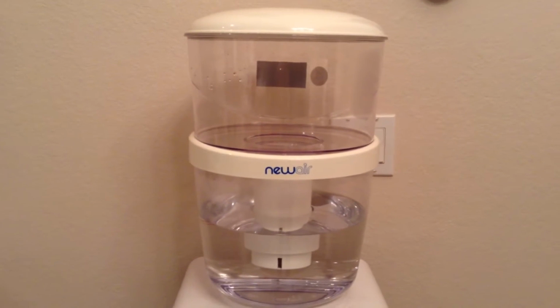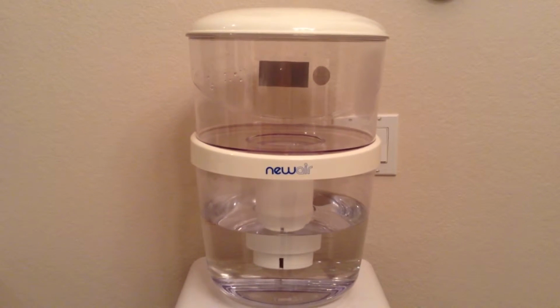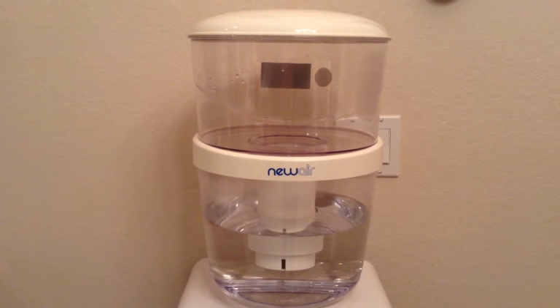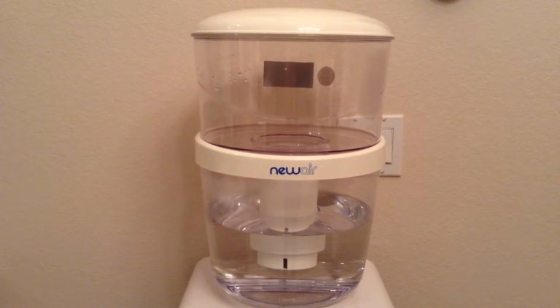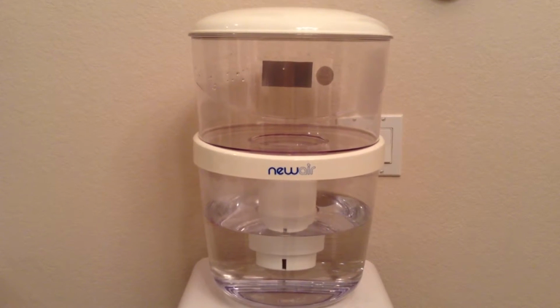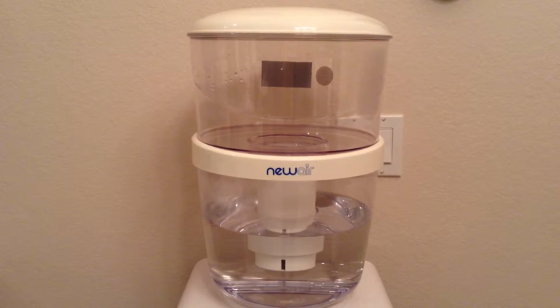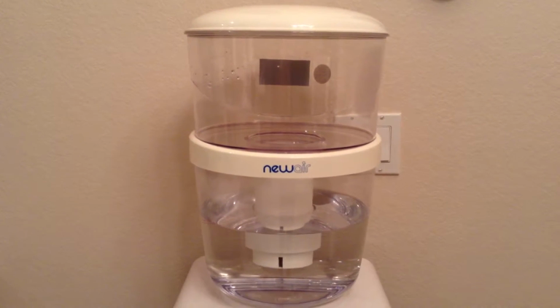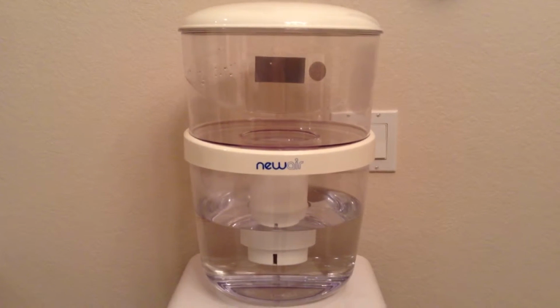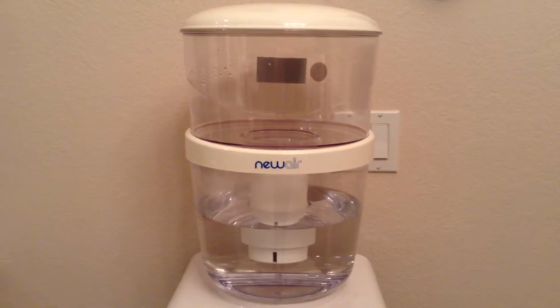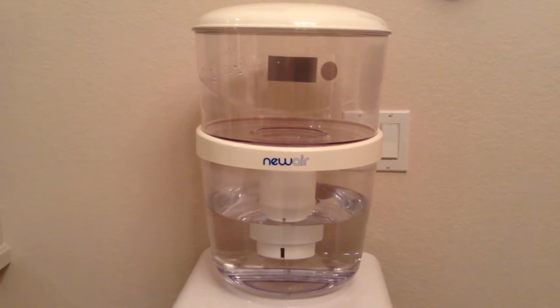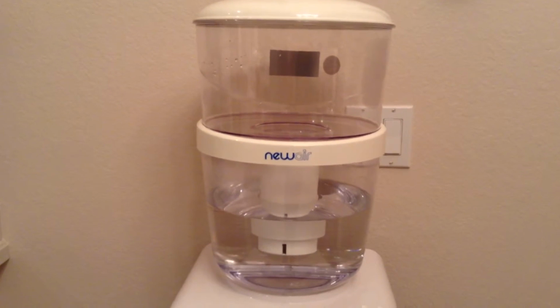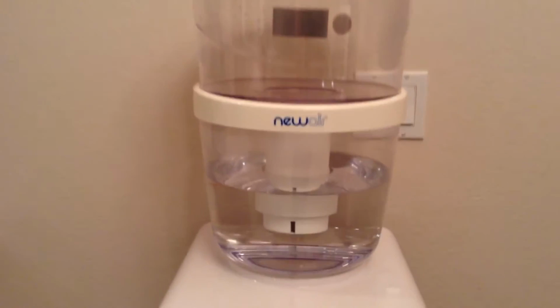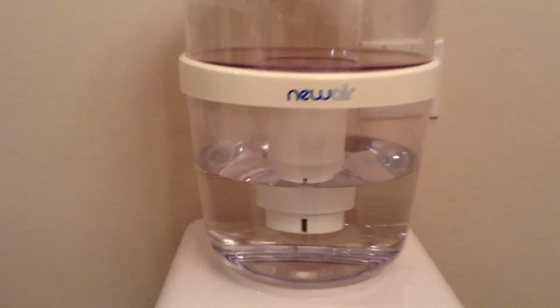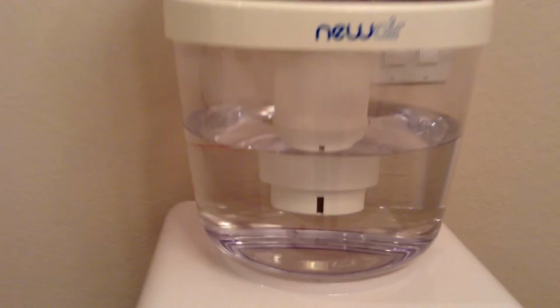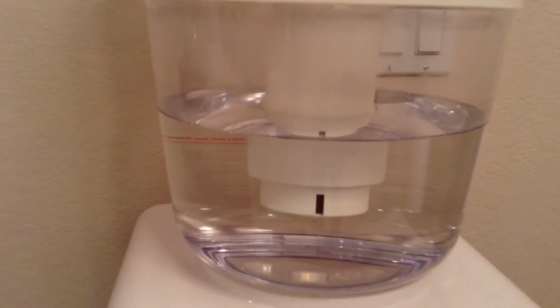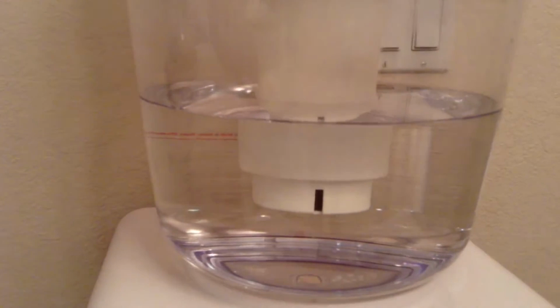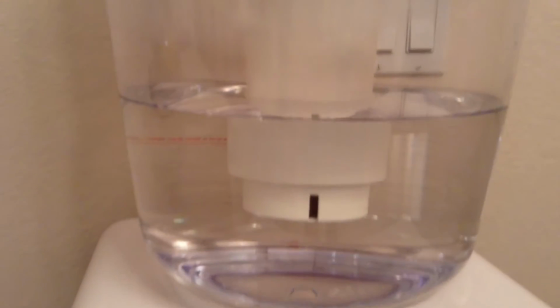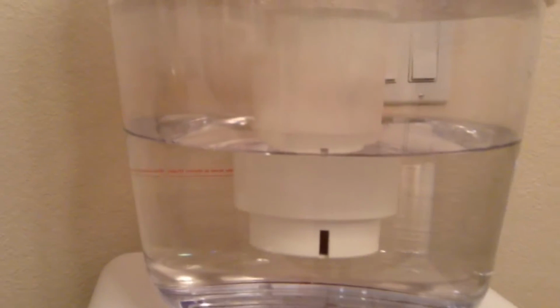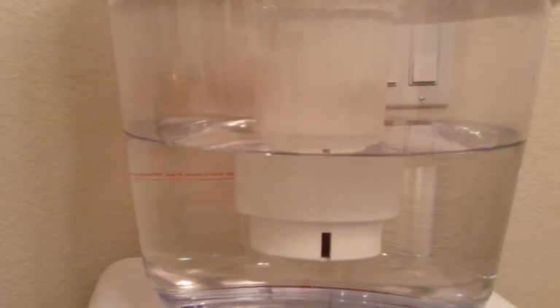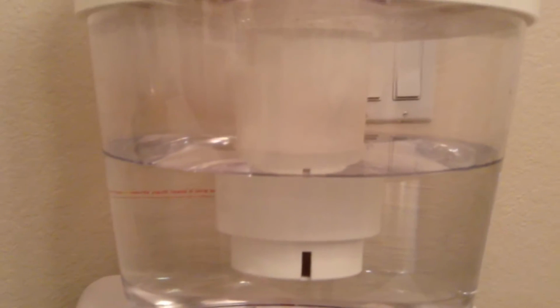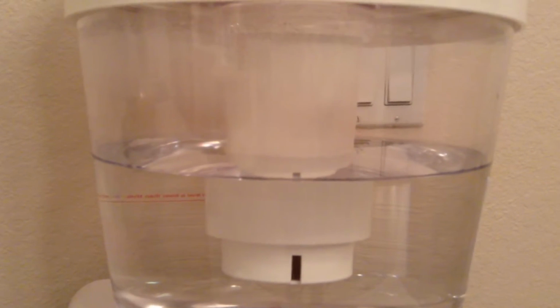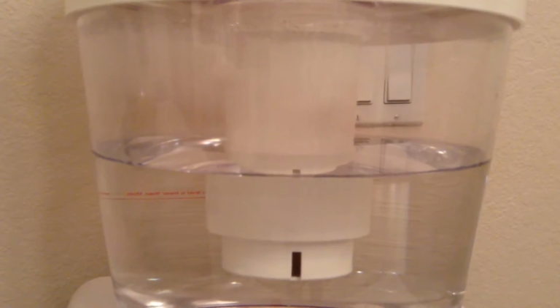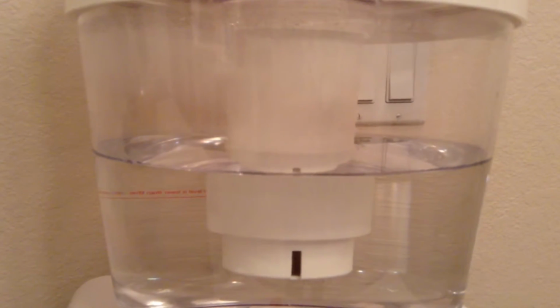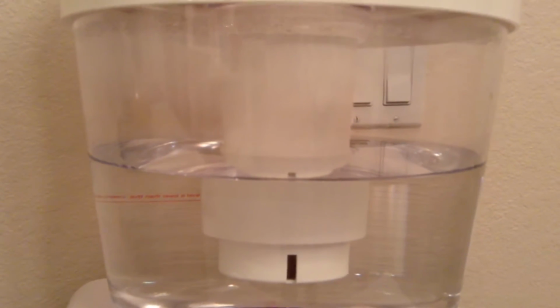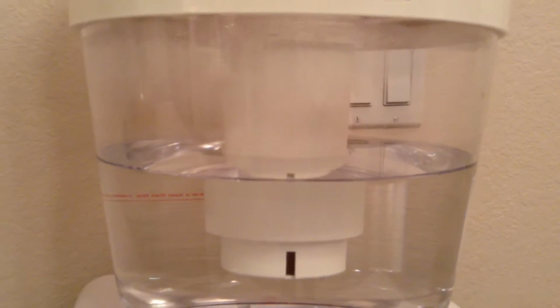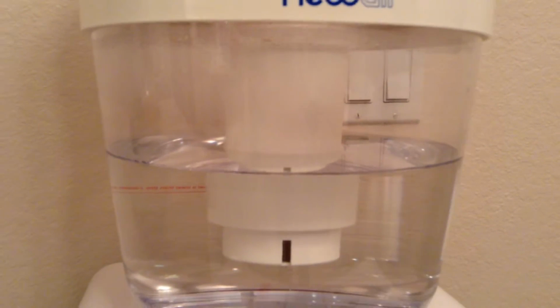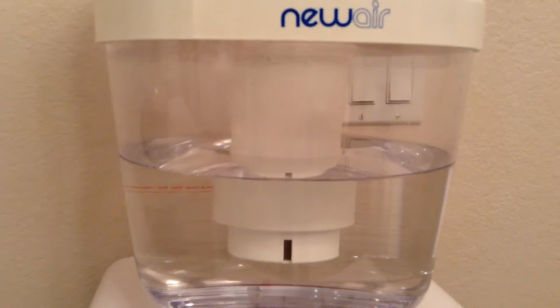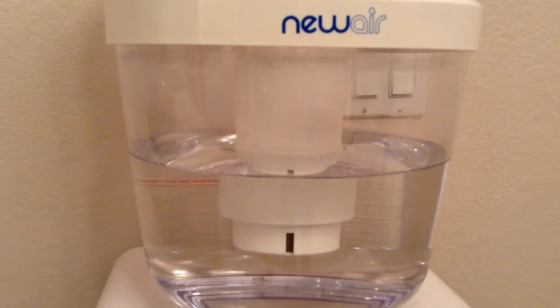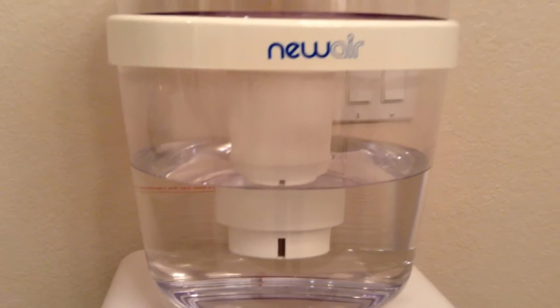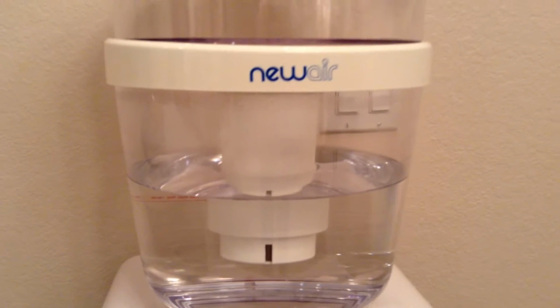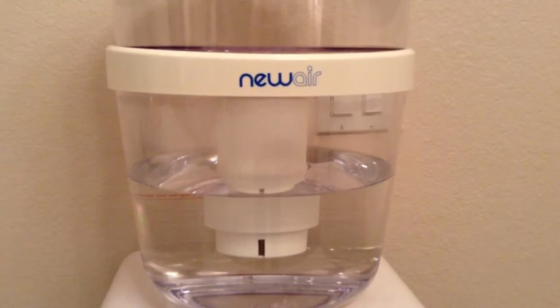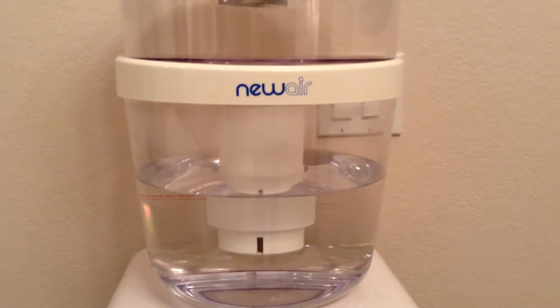This bottle filter is BPA free. It uses a carbon filter that removes chemicals and contaminants, and best of all, it allows you to use your own tap water to save money.